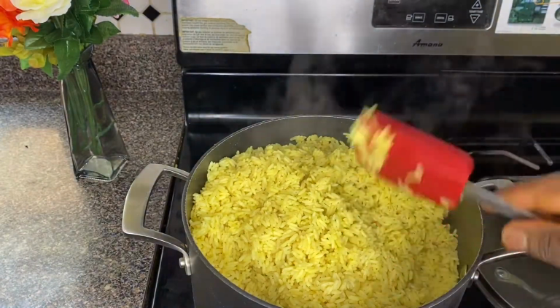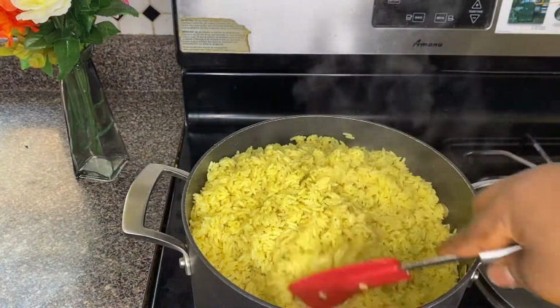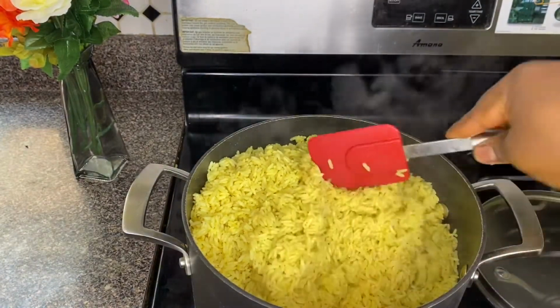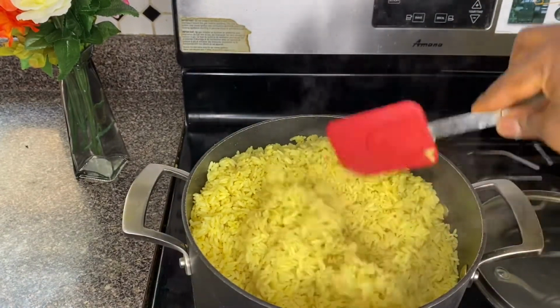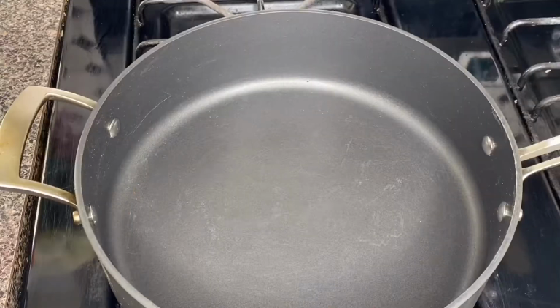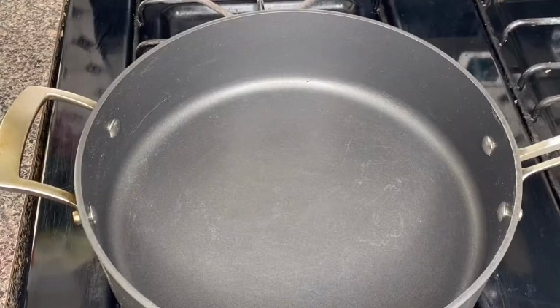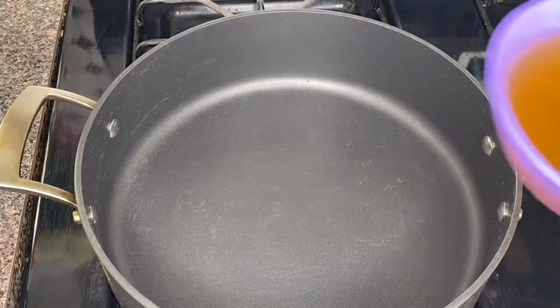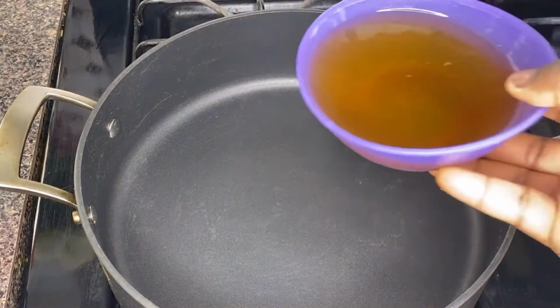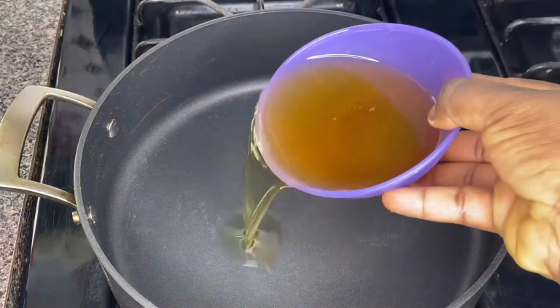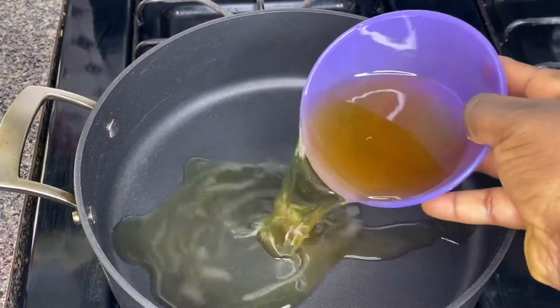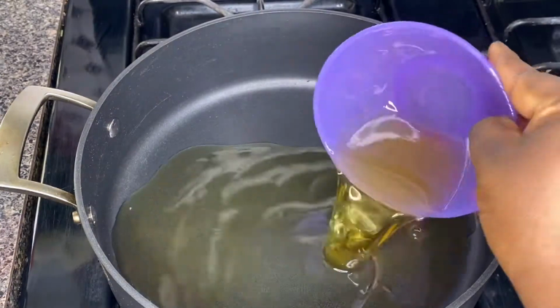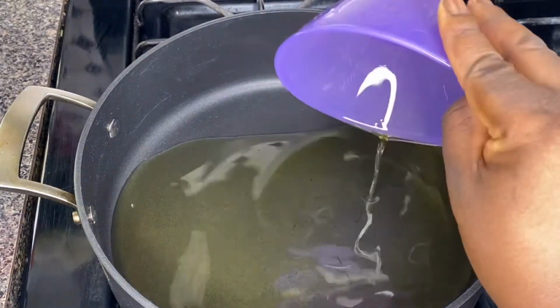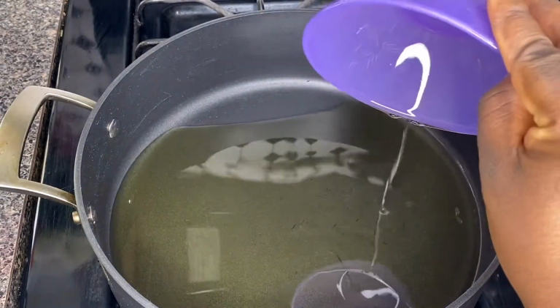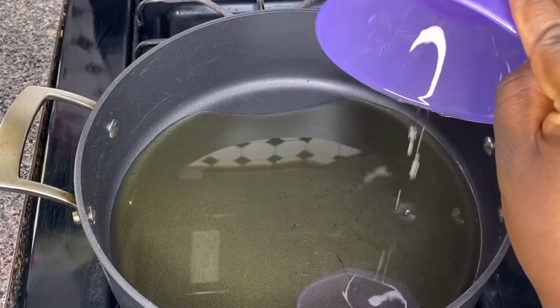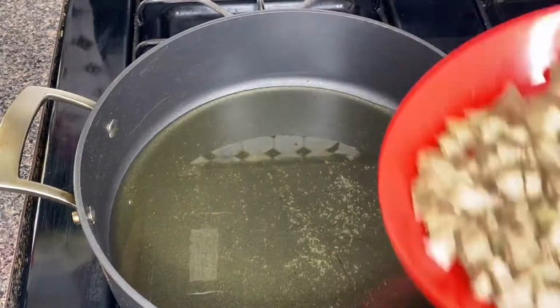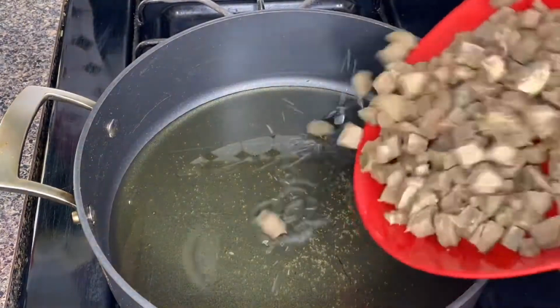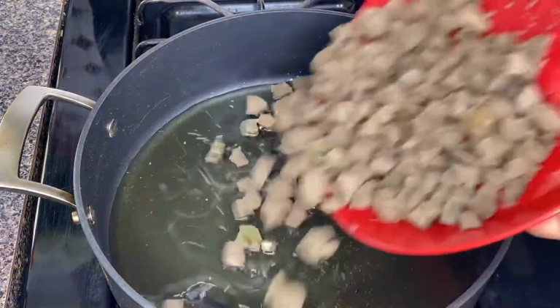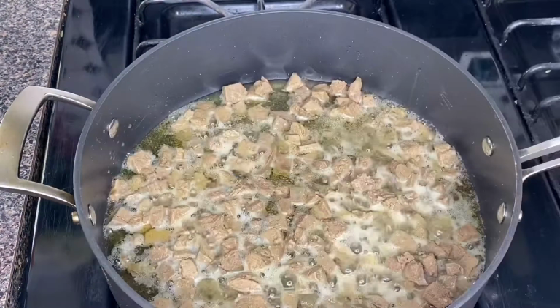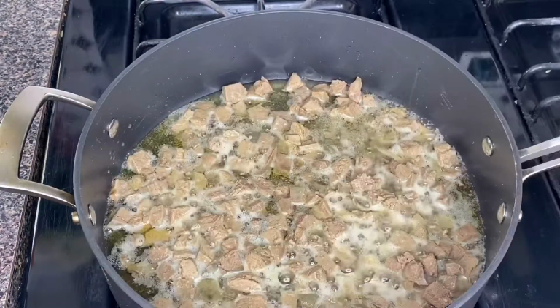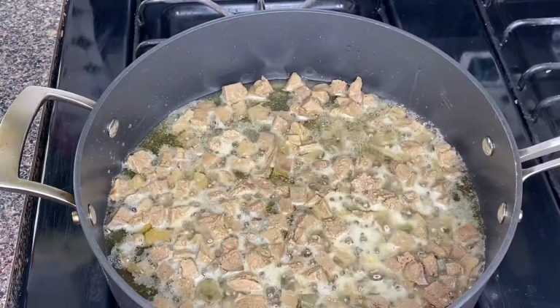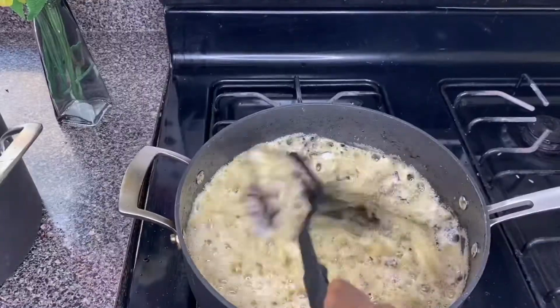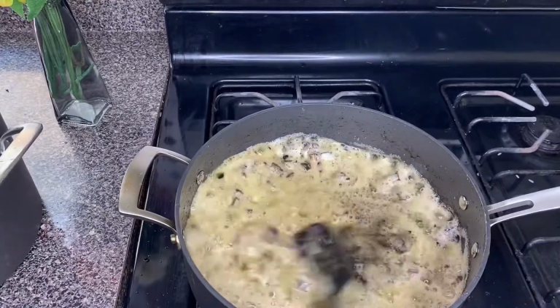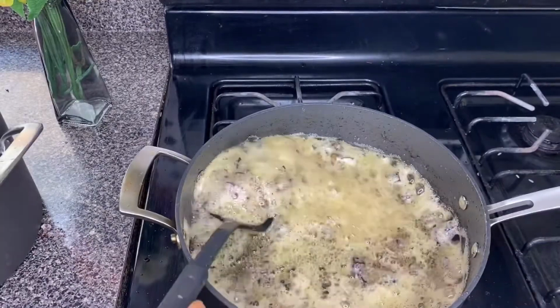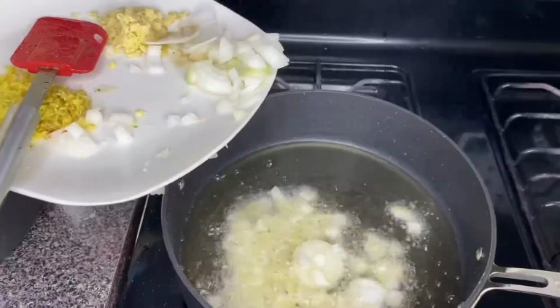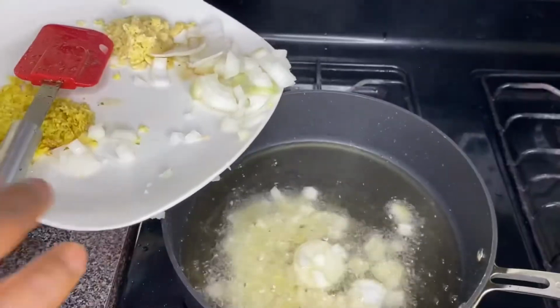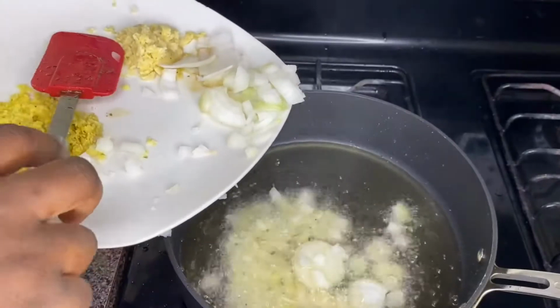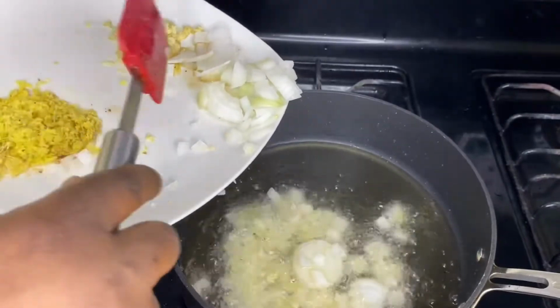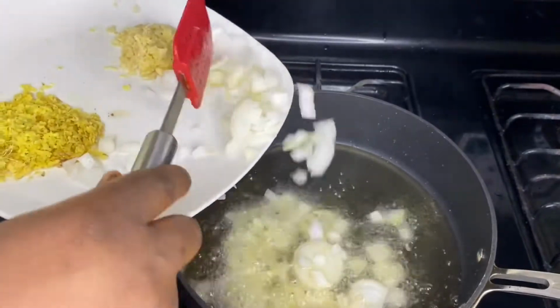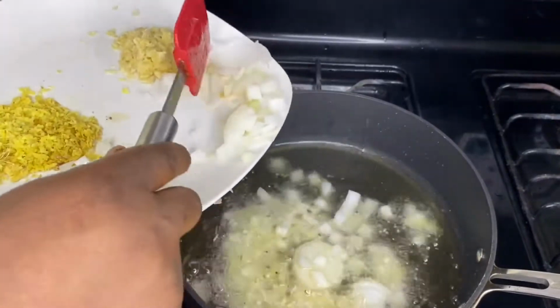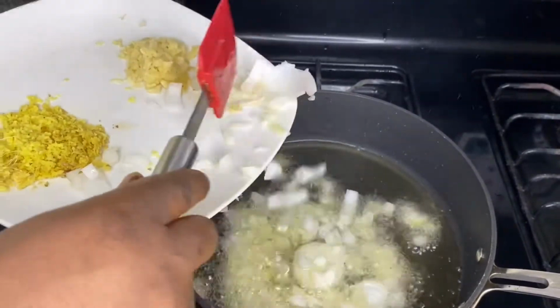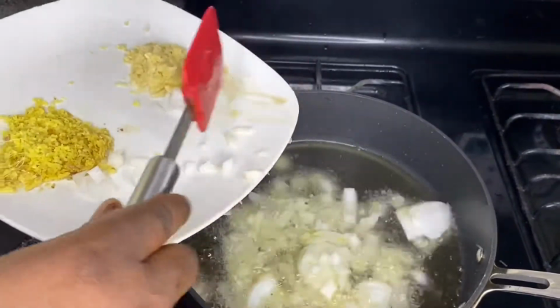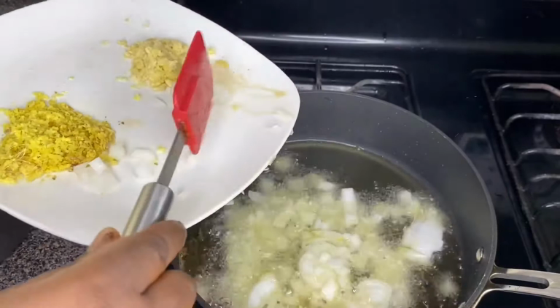It's time to fry our liver. I'll be using liver for this recipe. Just add it to the oil, fry it, and that's all.